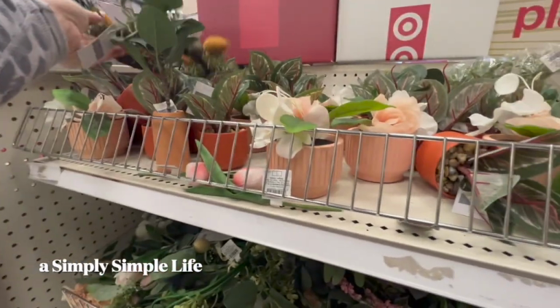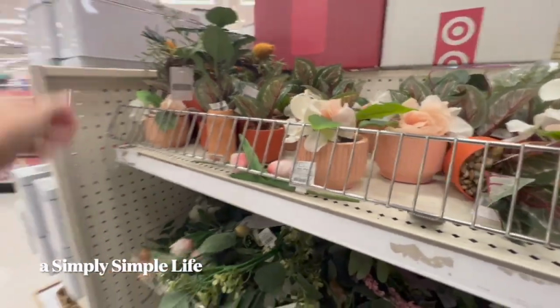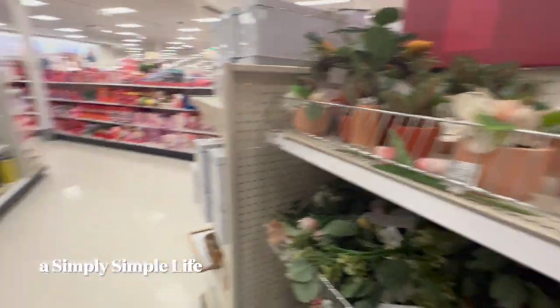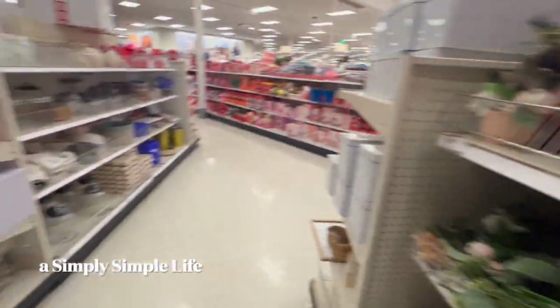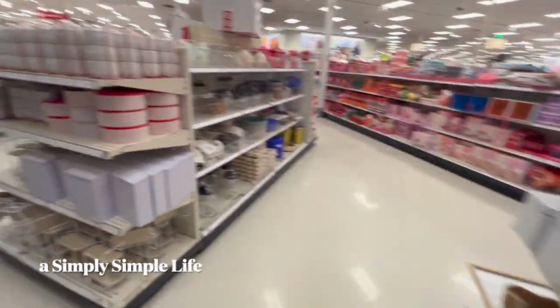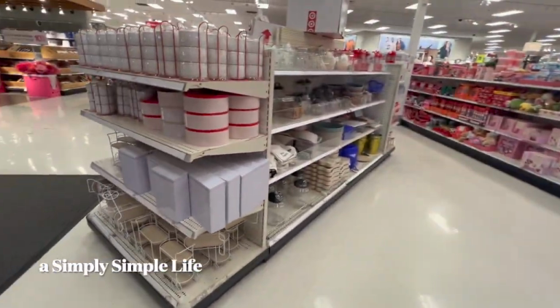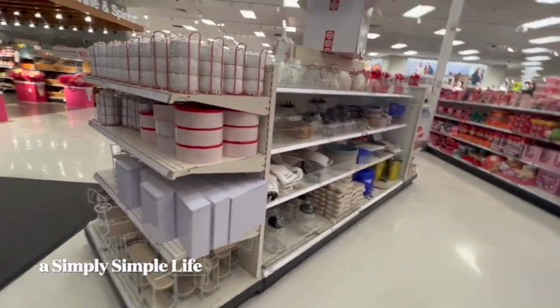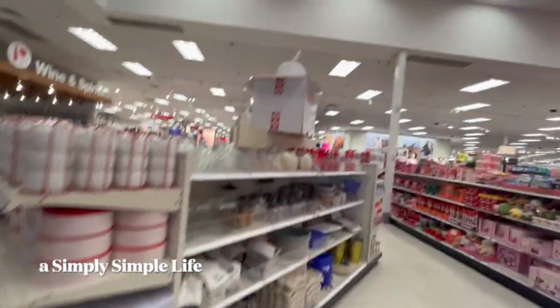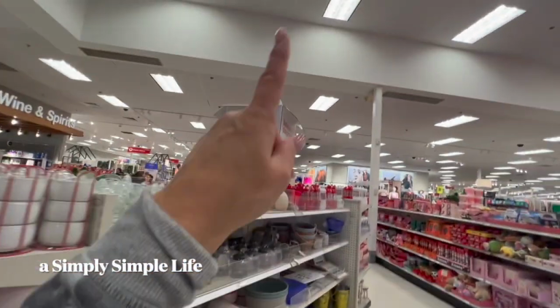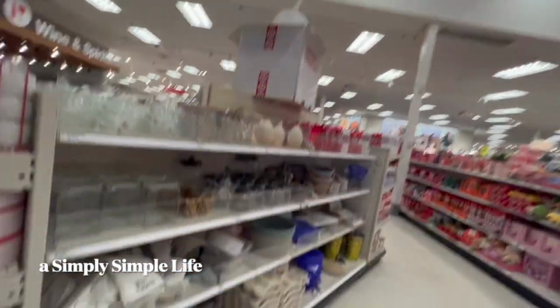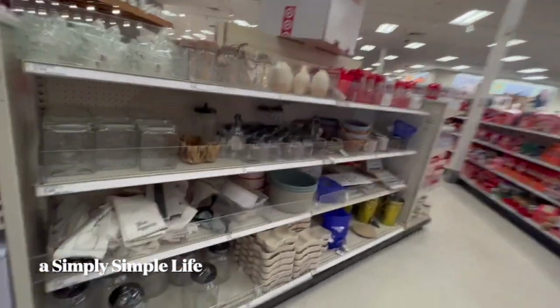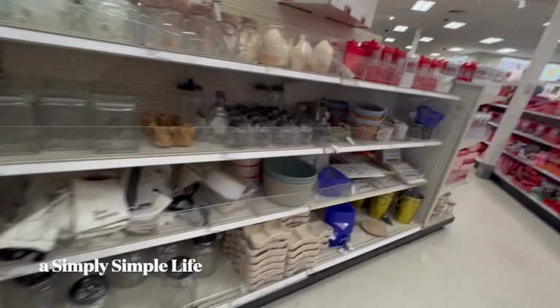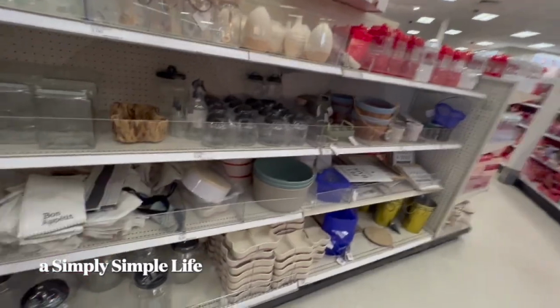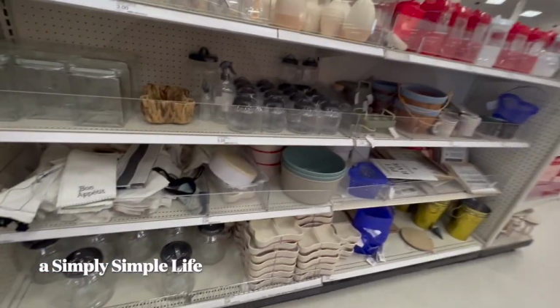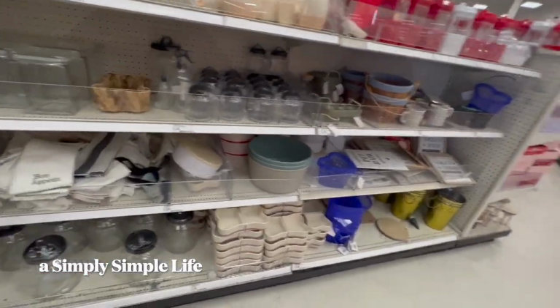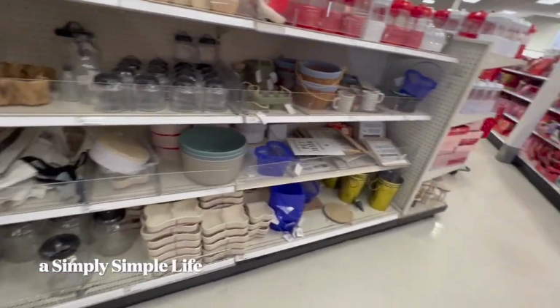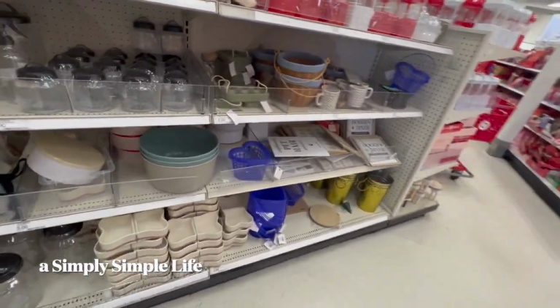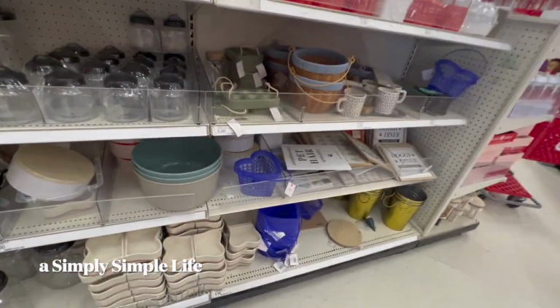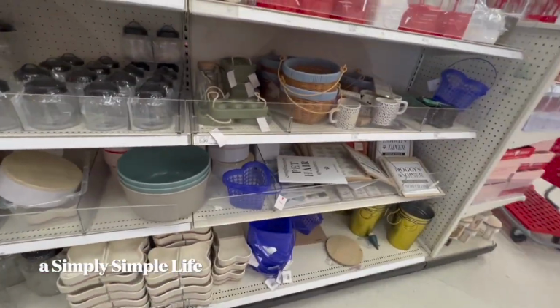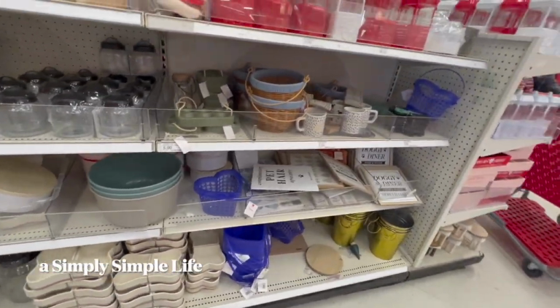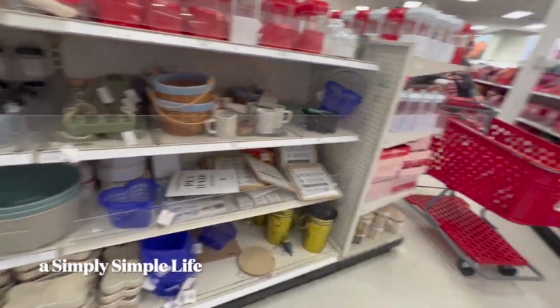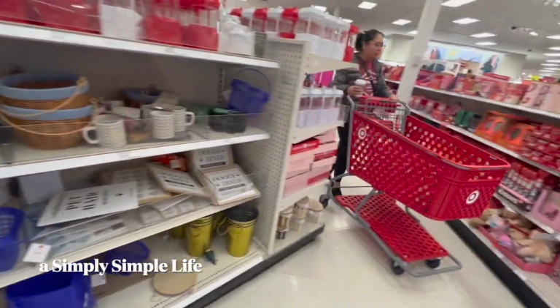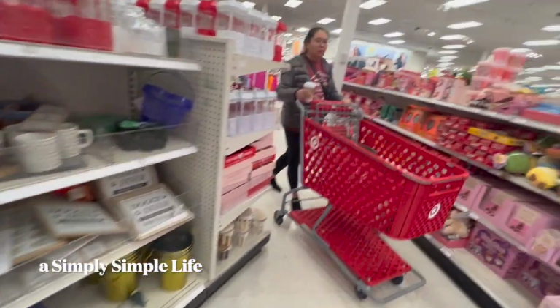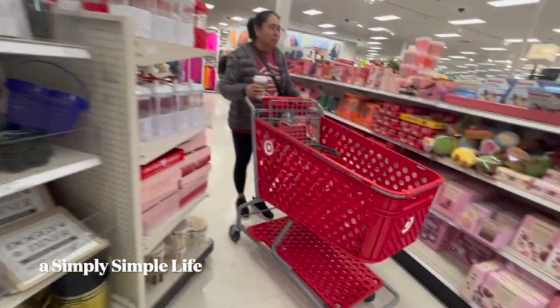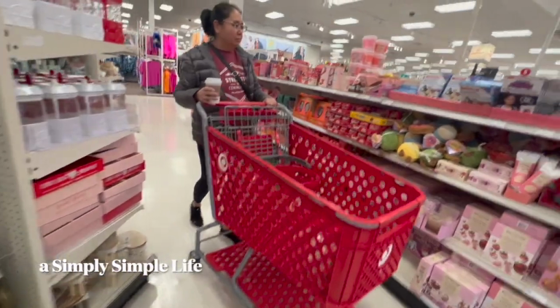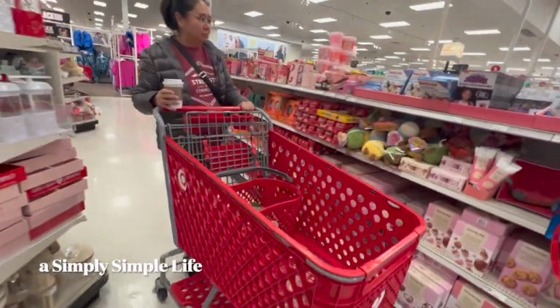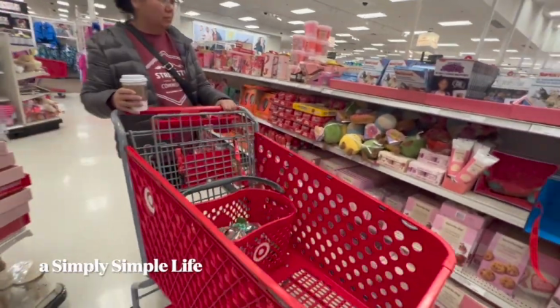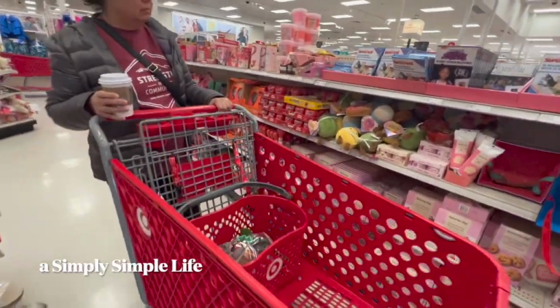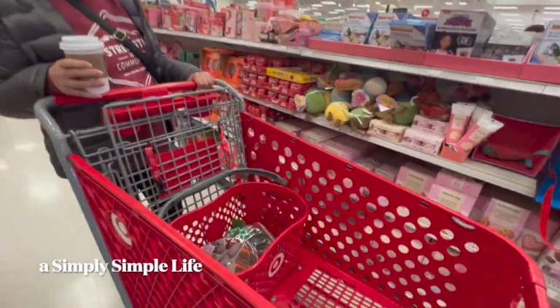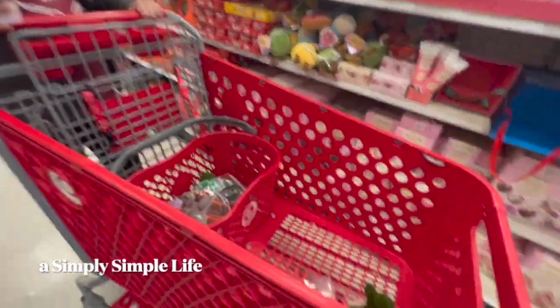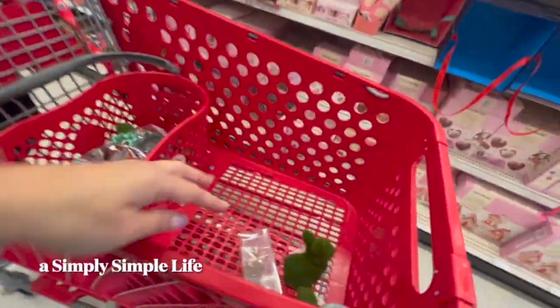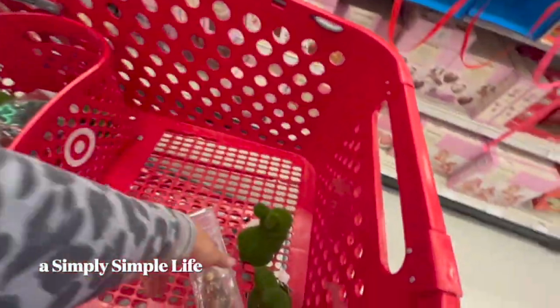Alright friends, Target Bullseye has some cute Valentine's Day as well as Easter items. I have to be very picky, so I just got these three.